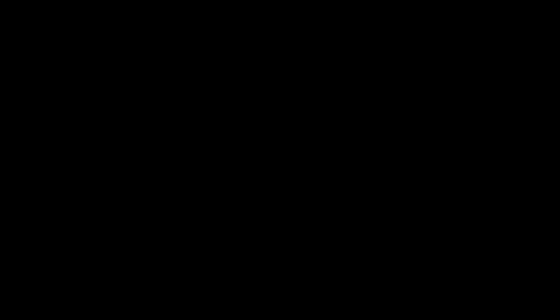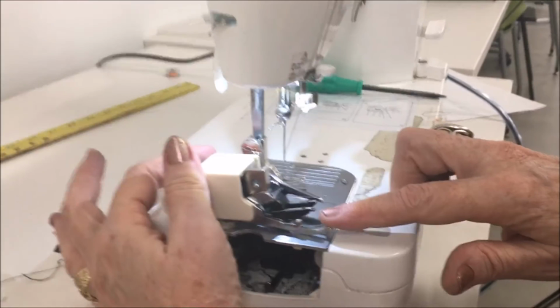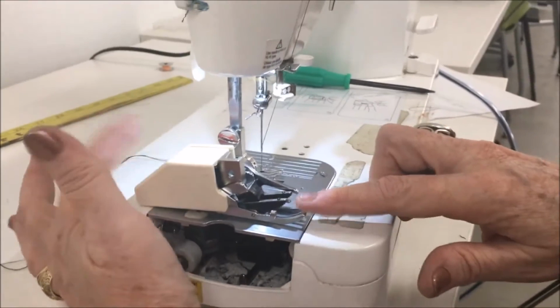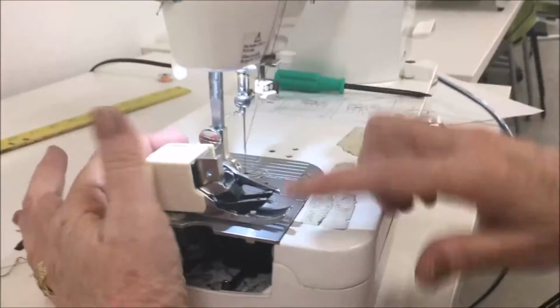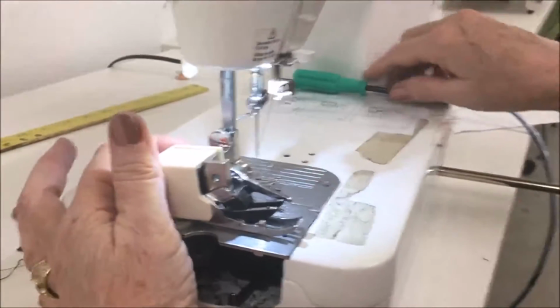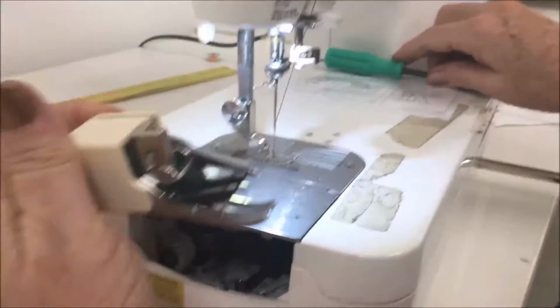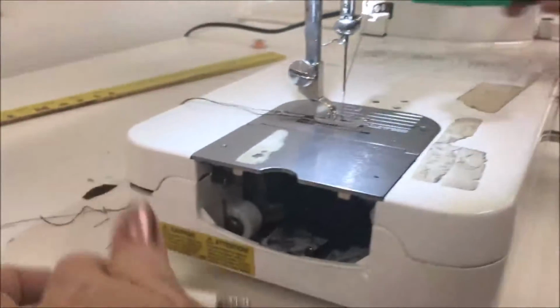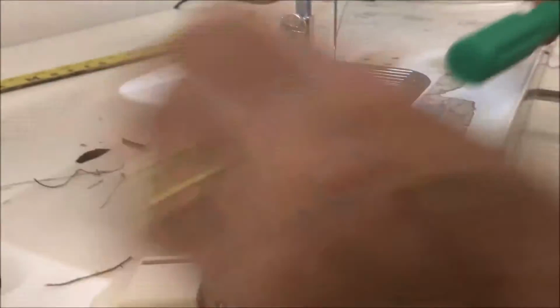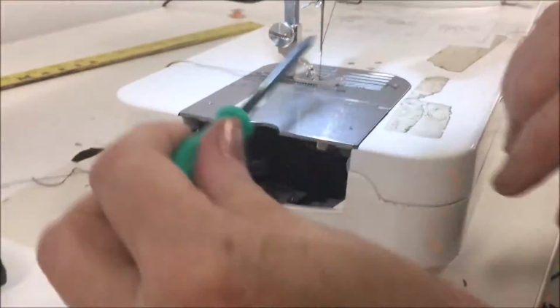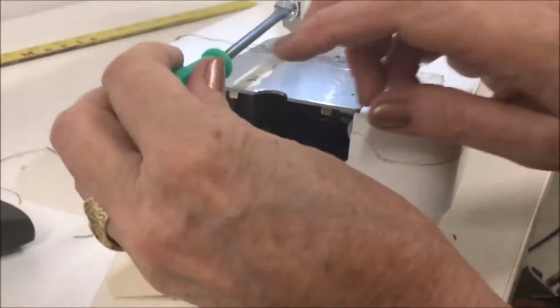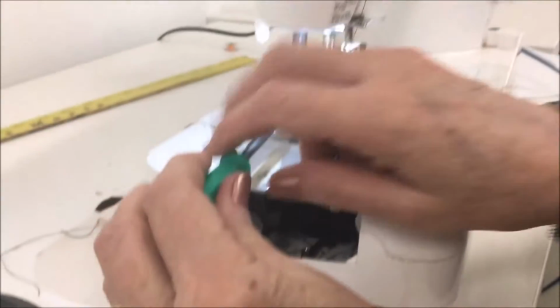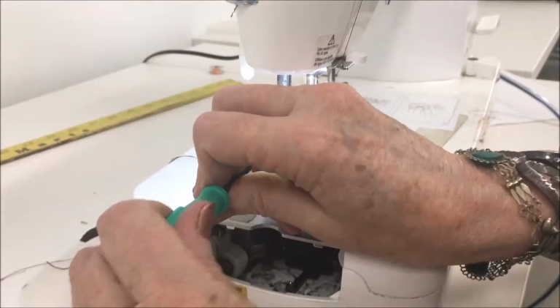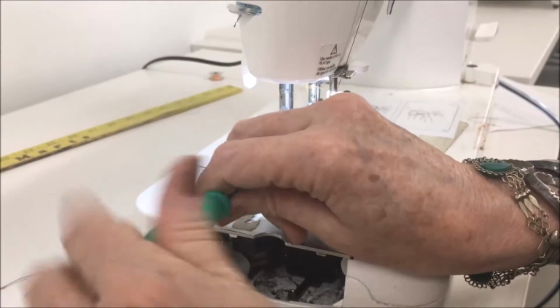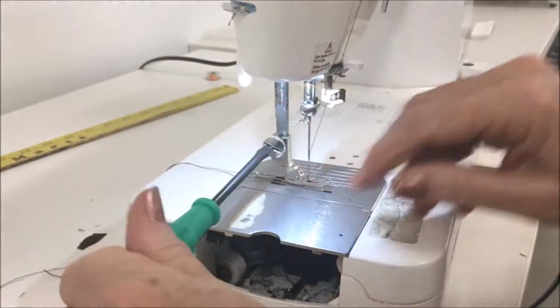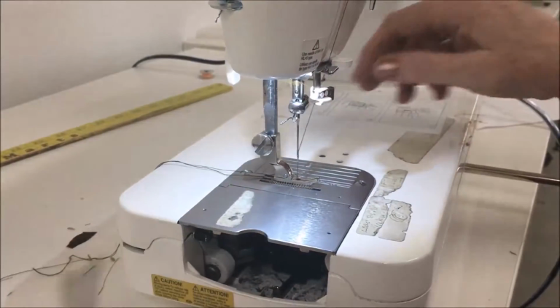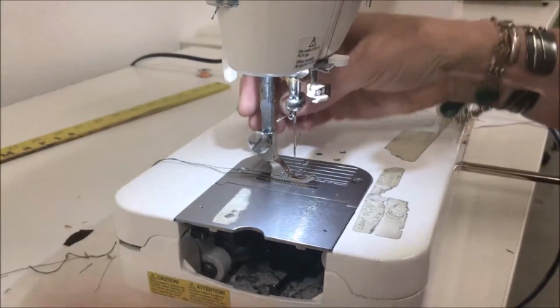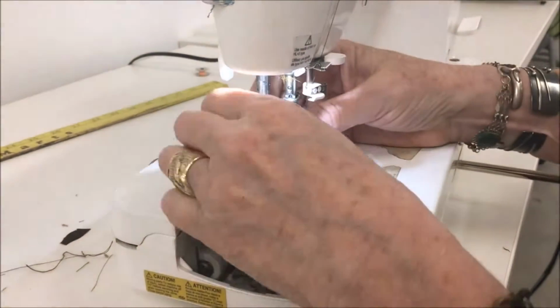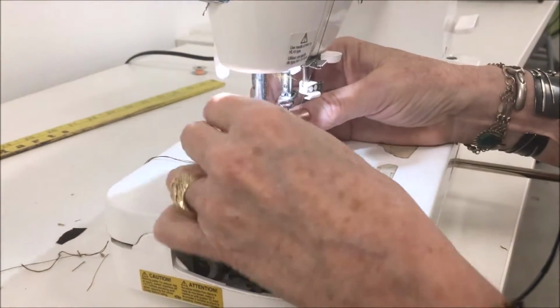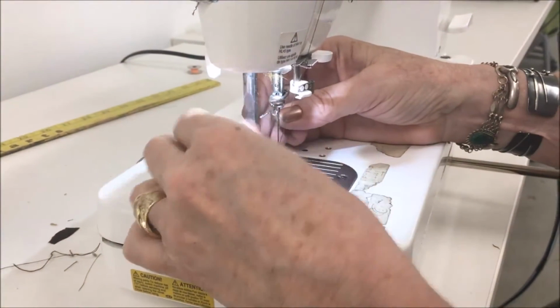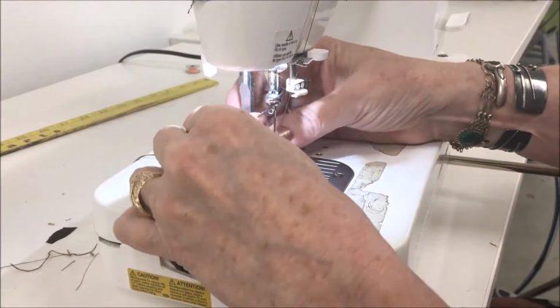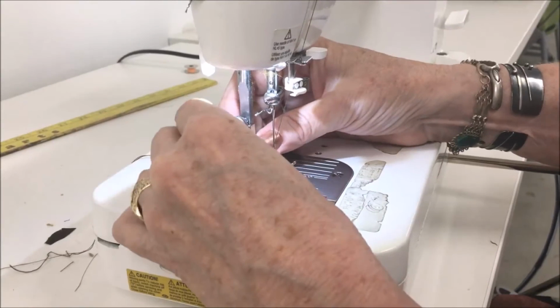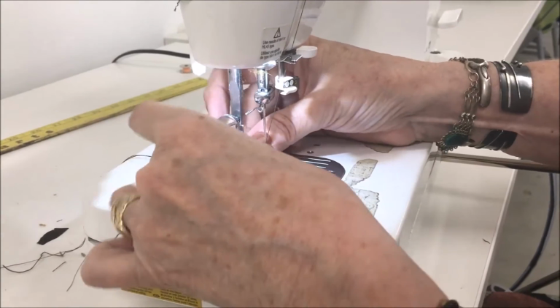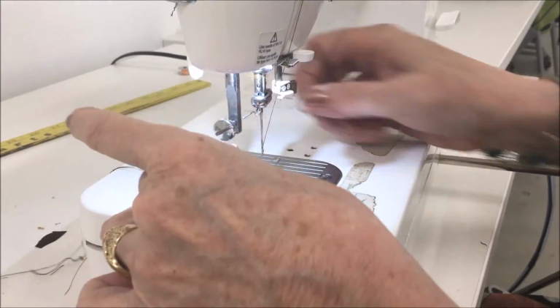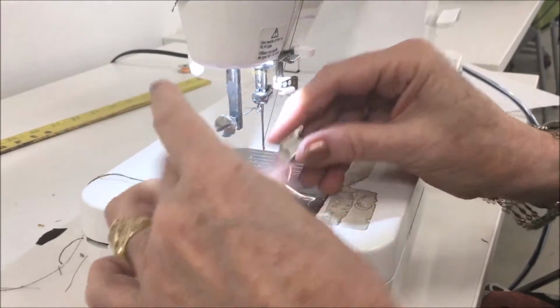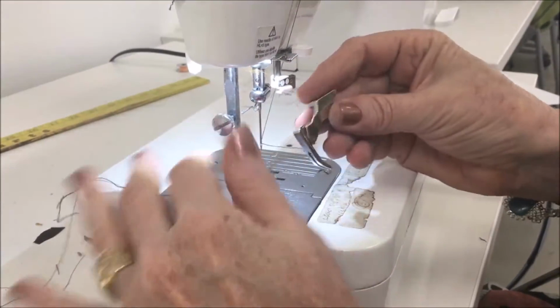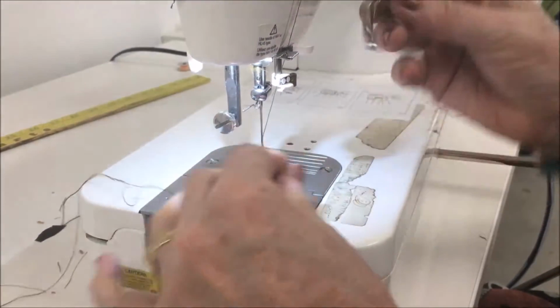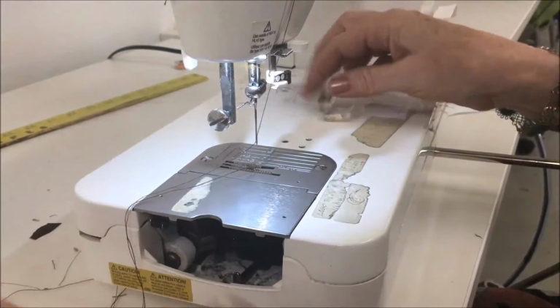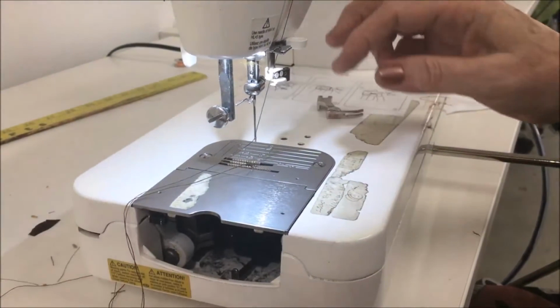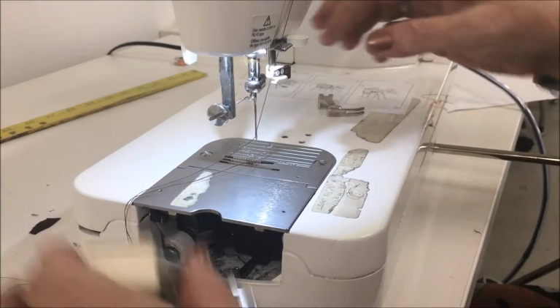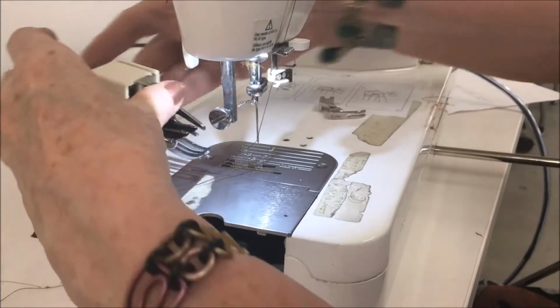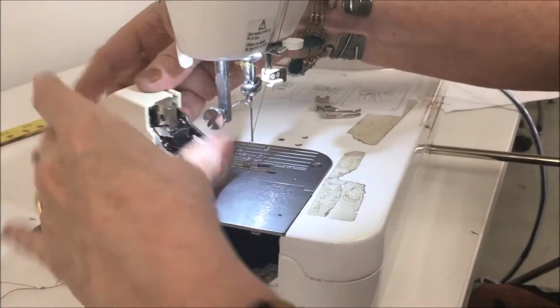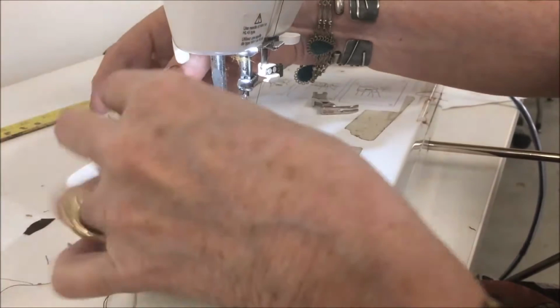To put the walking foot on, you need to unscrew the entire thing, lift it up, take the whole foot off, and put the walking foot on.